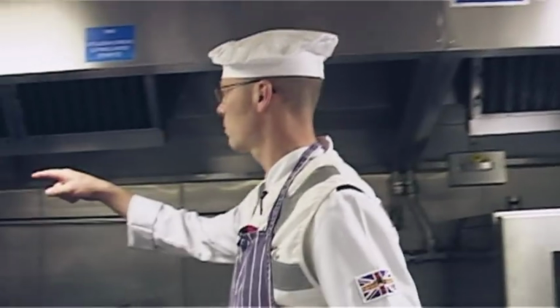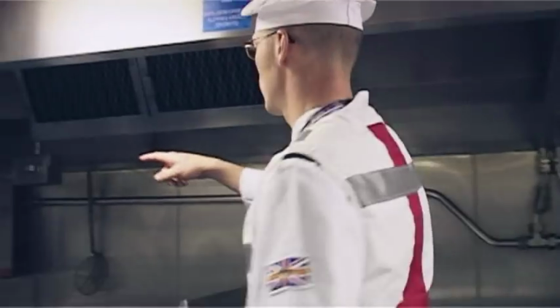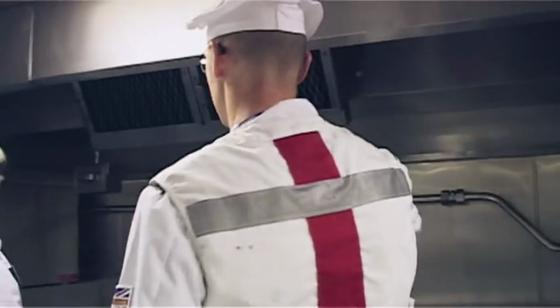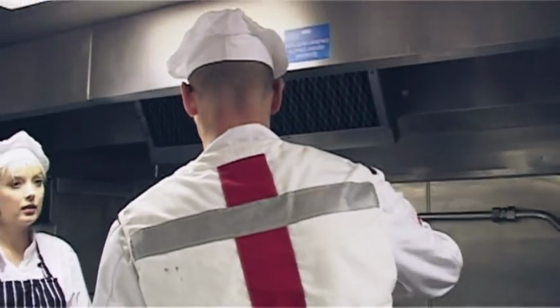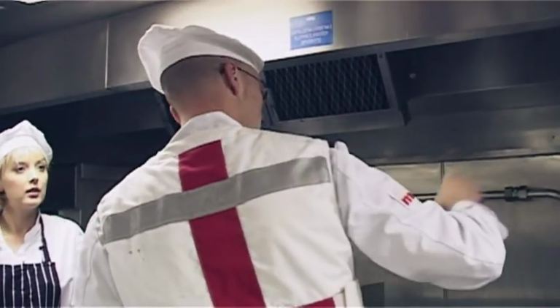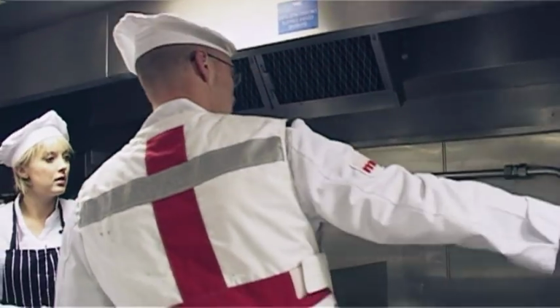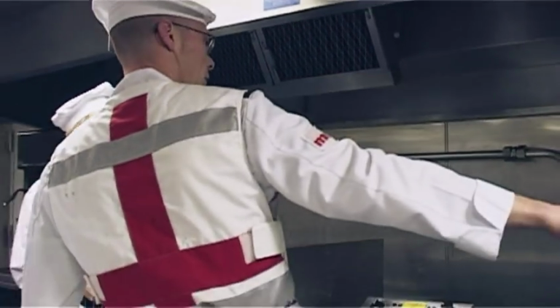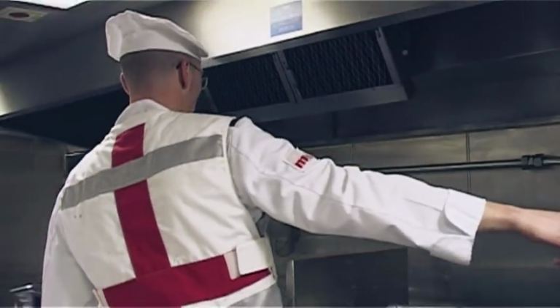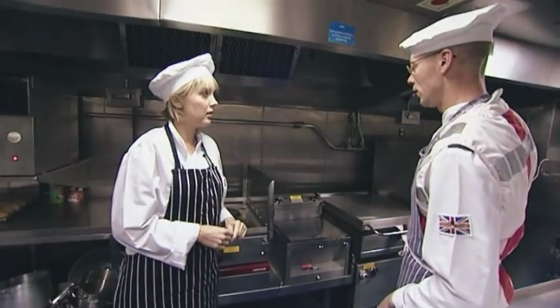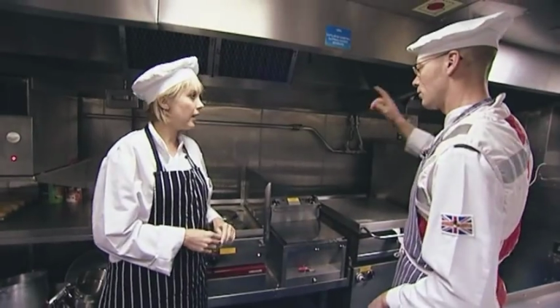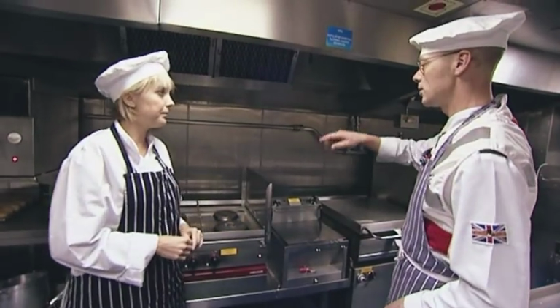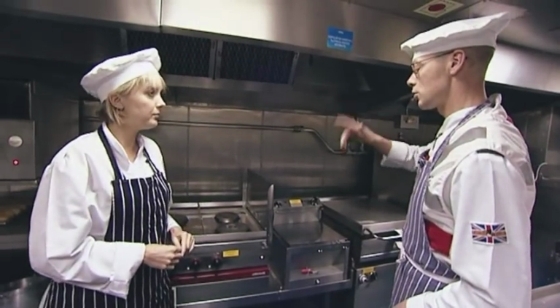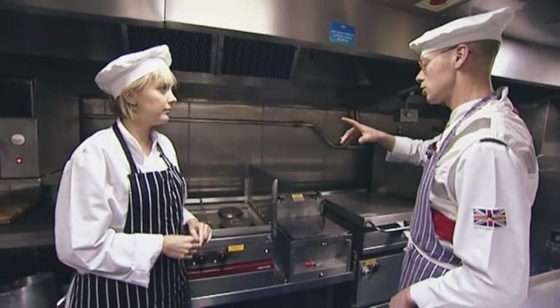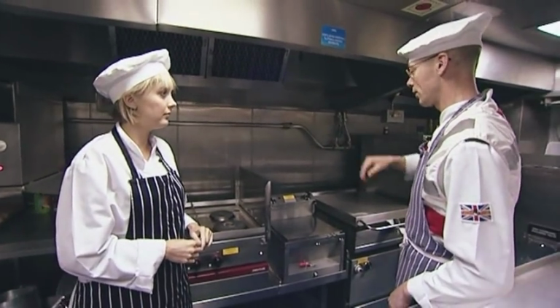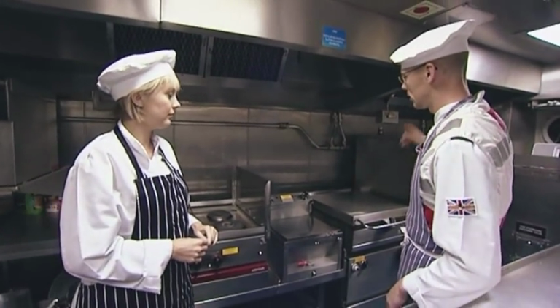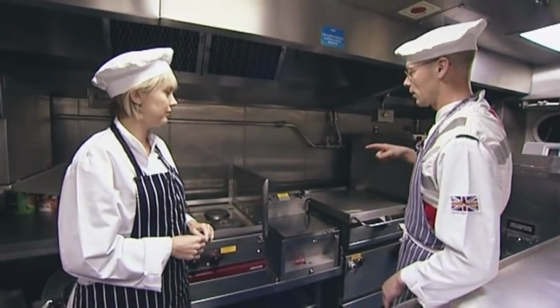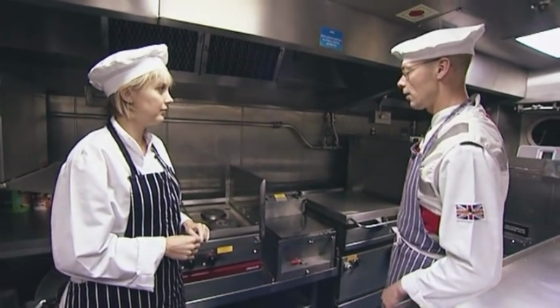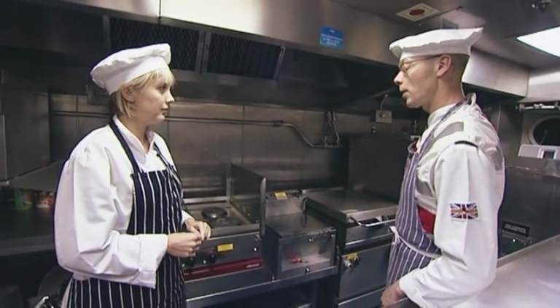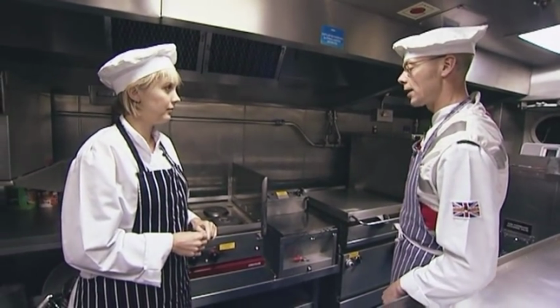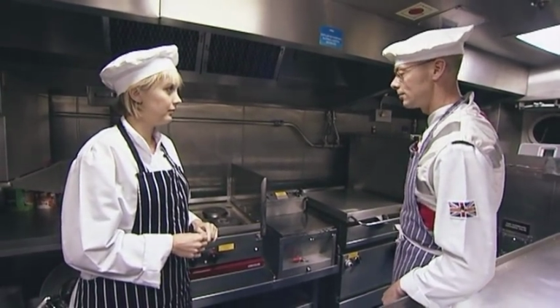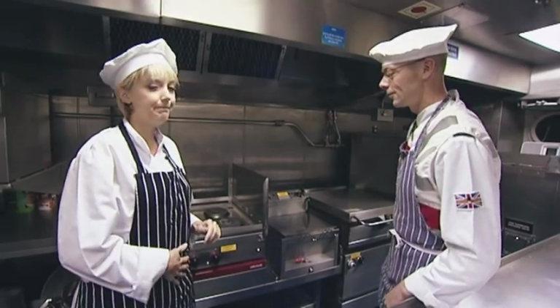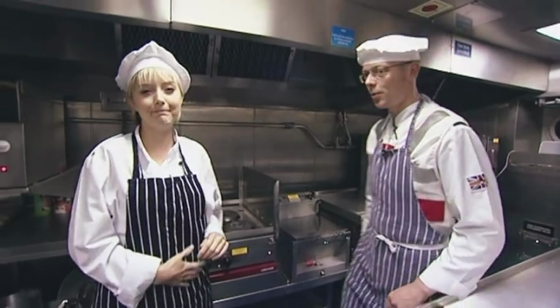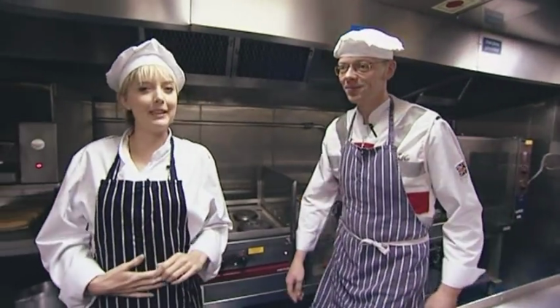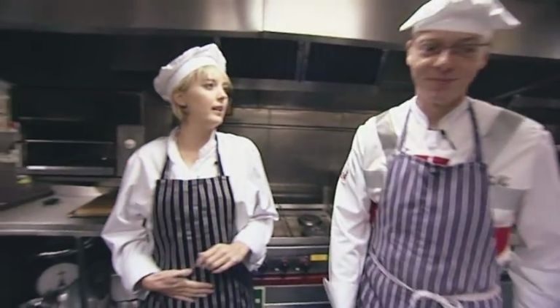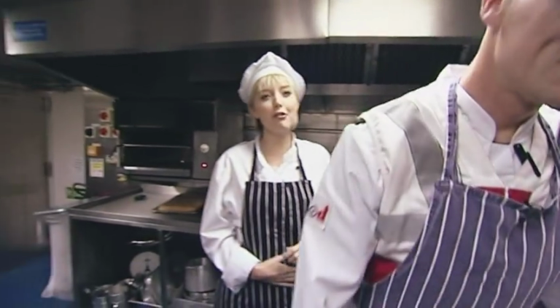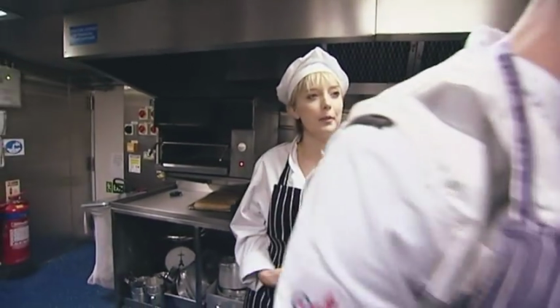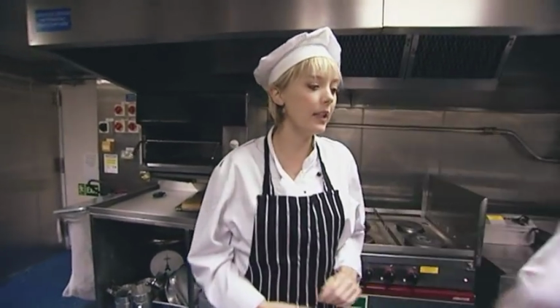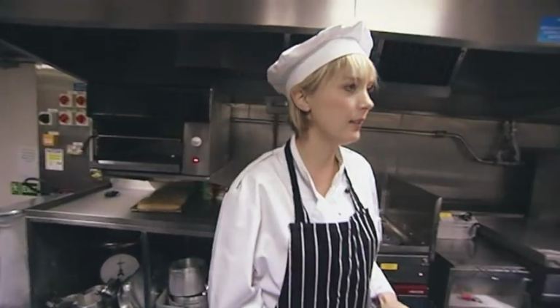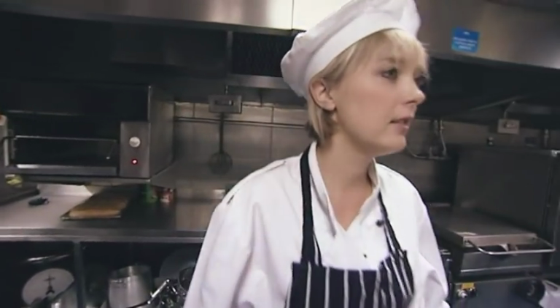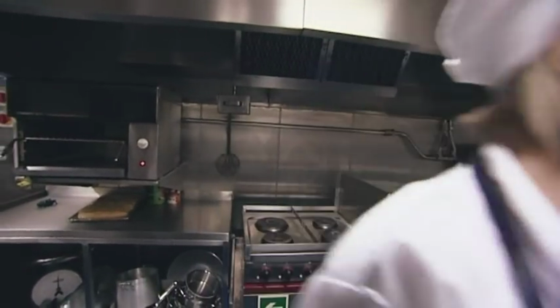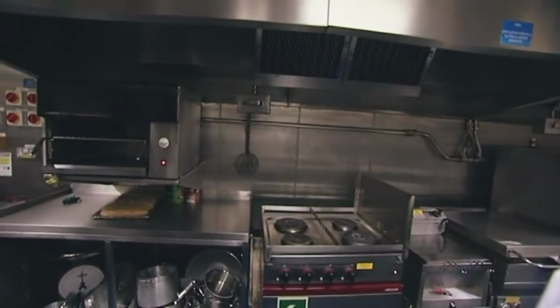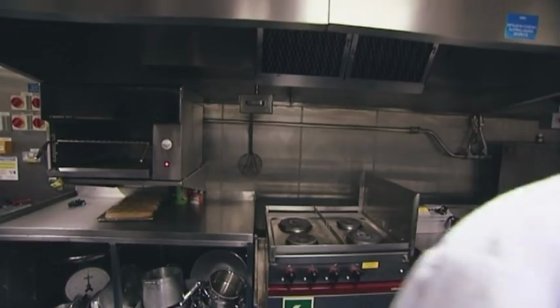Get the bacon and sausage under the grill, finish it off in the oven. We'll have the beans, the tomatoes will go under the grill, and they've got the frying pan out for the eggs. Happy? Happy. Hungry? When do we eat? After everybody else - we have the scraps.